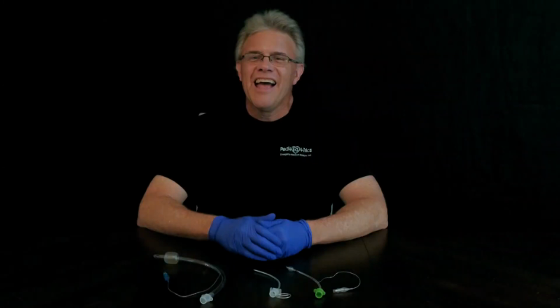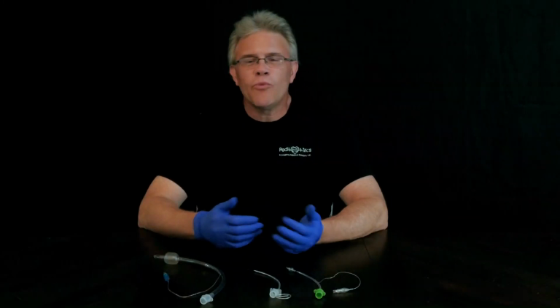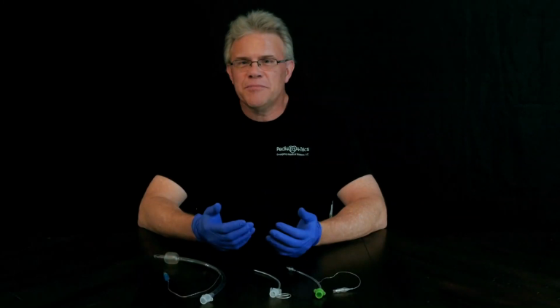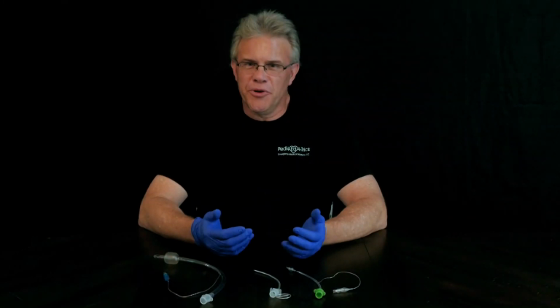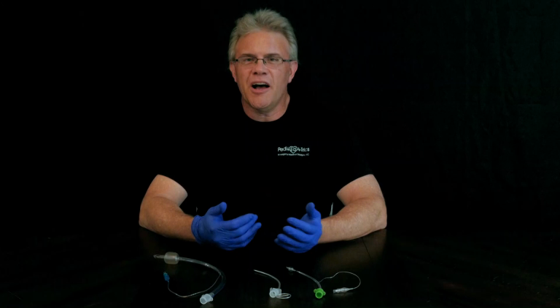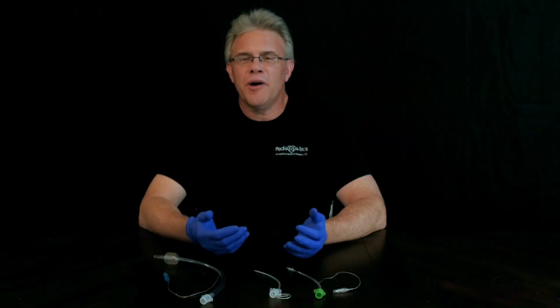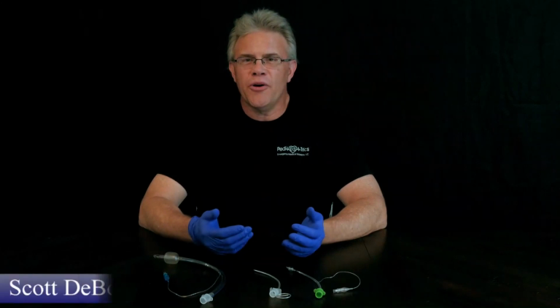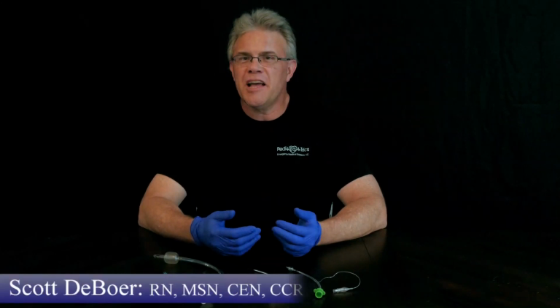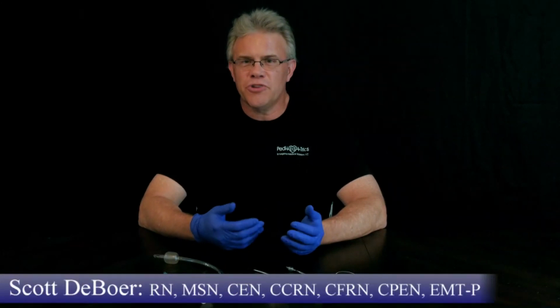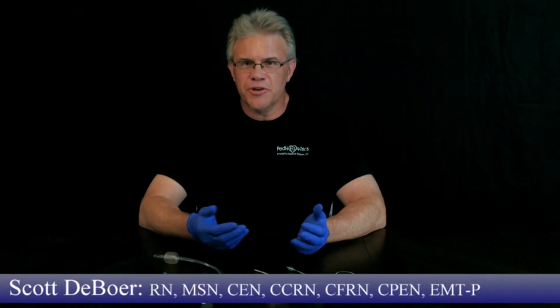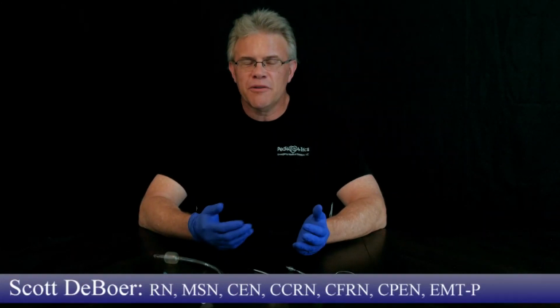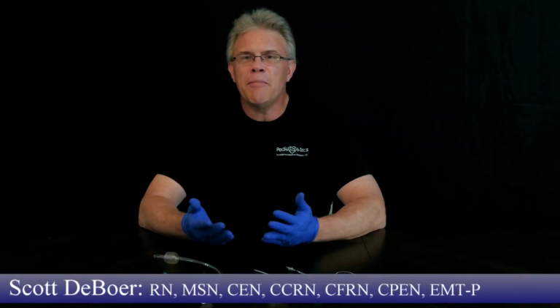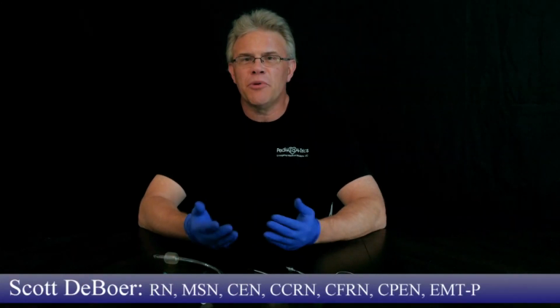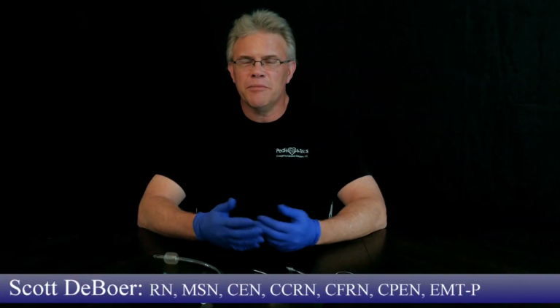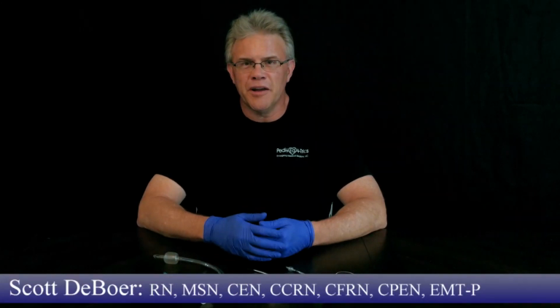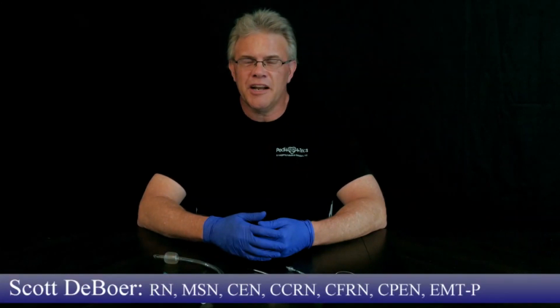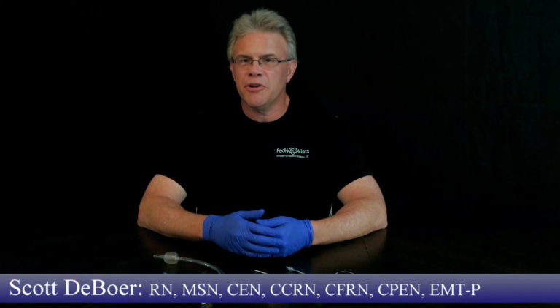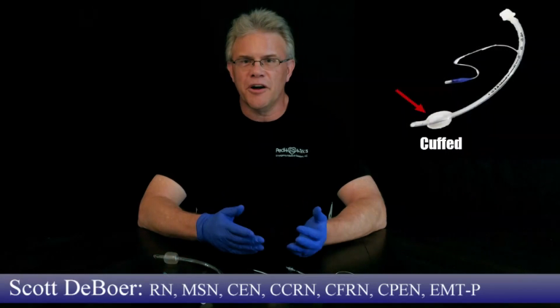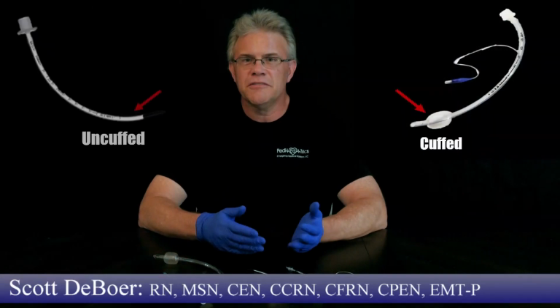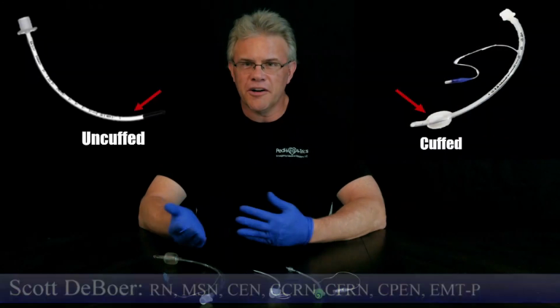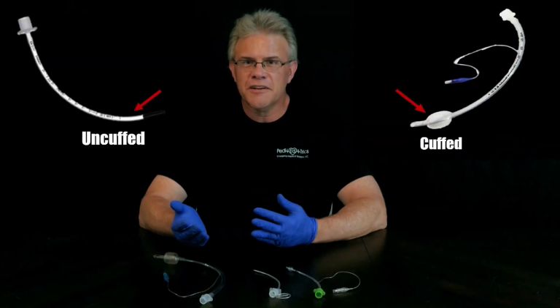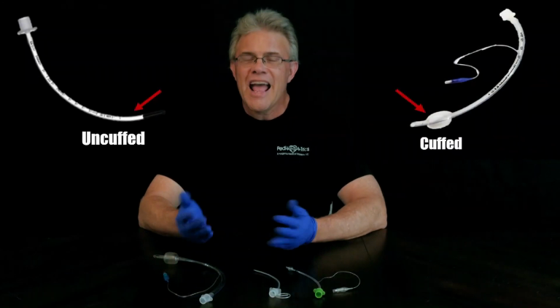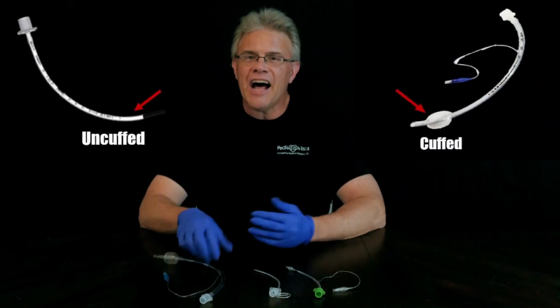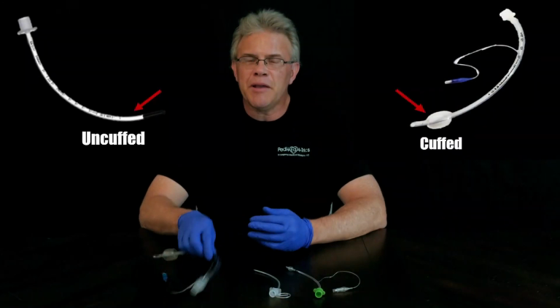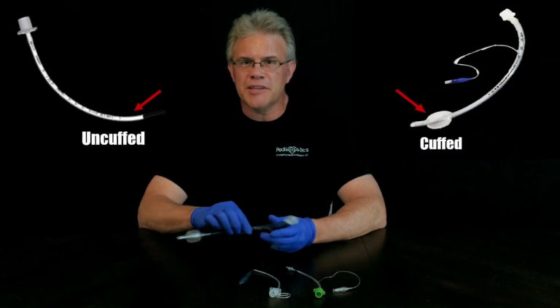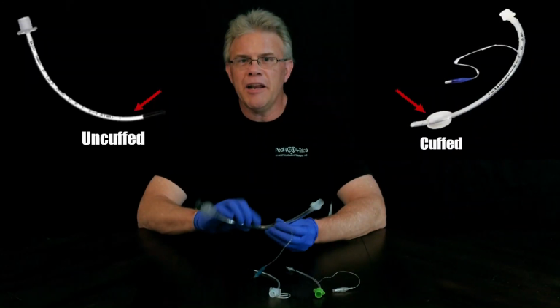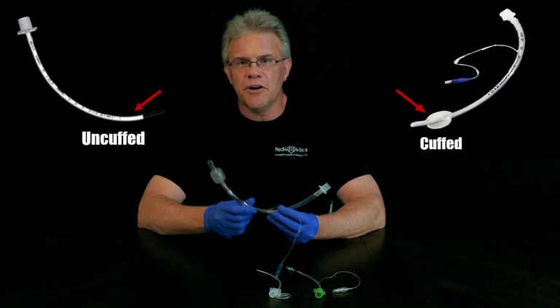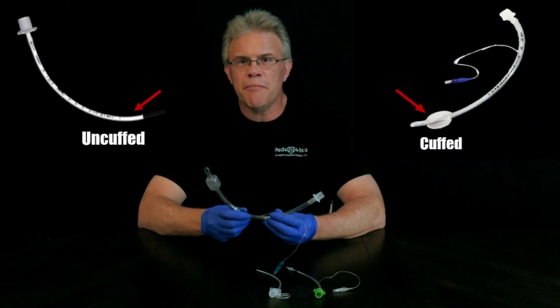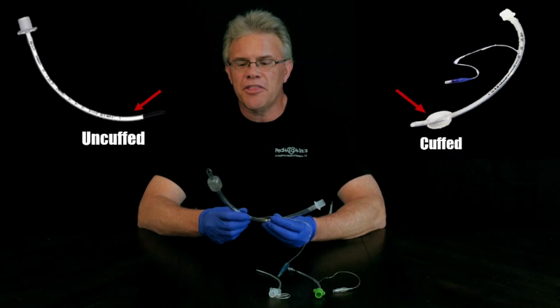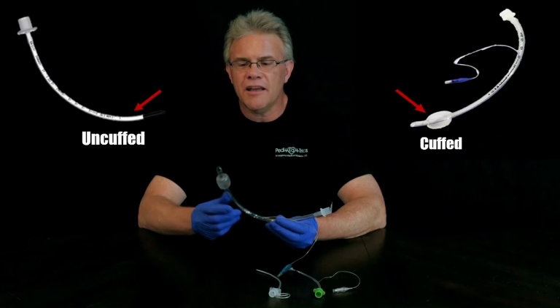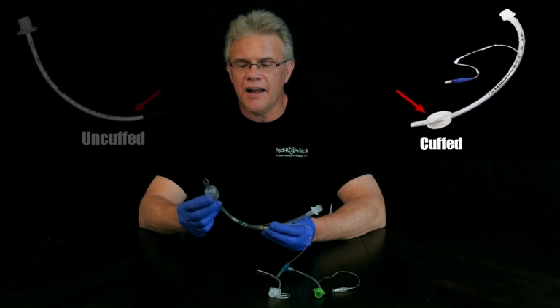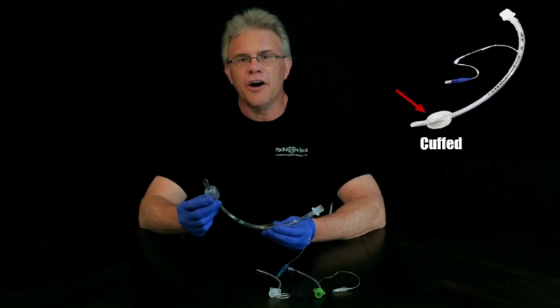When it comes to tubes — otherwise known as endotracheal tubes — remember that they really come in two flavors: cuffed or uncuffed. On the adult side, remember they get cuffed.